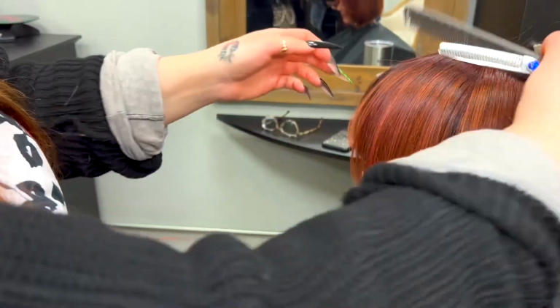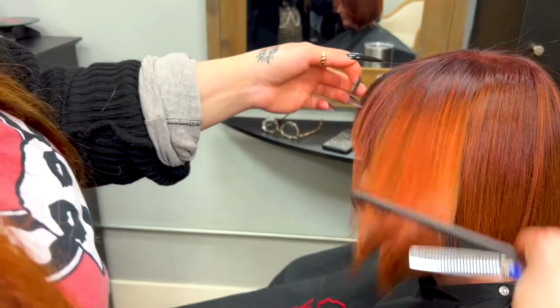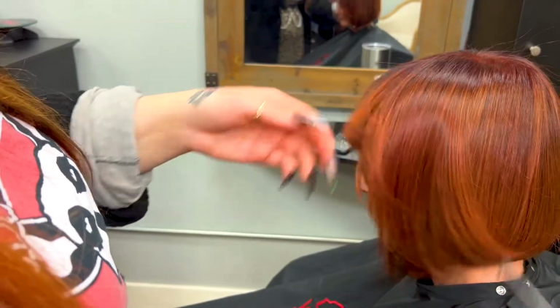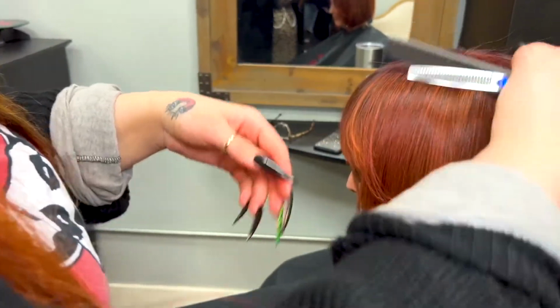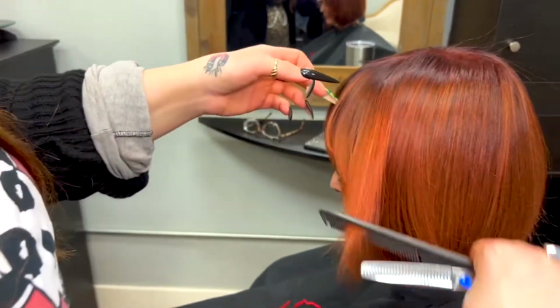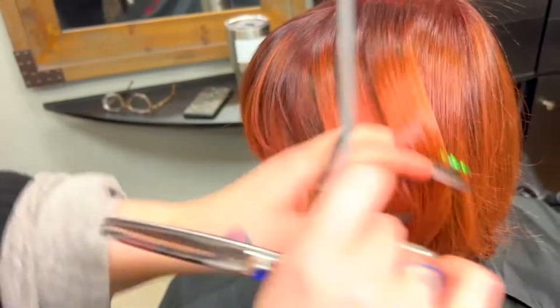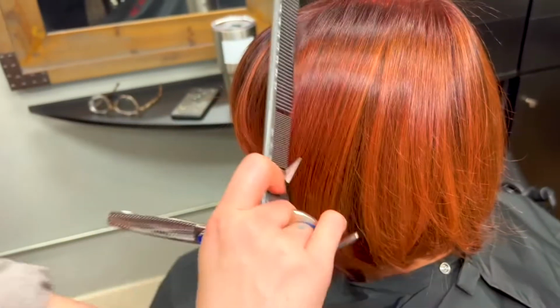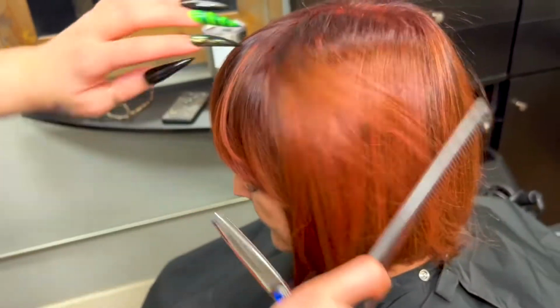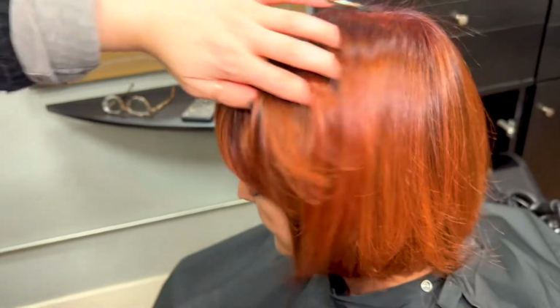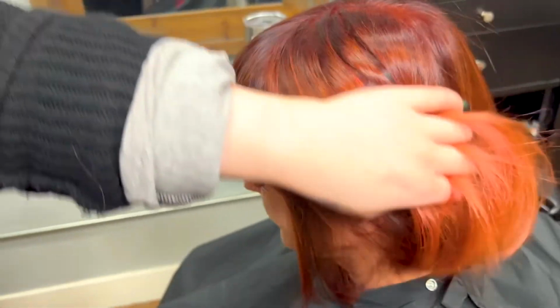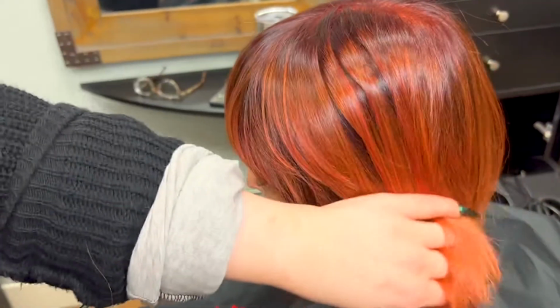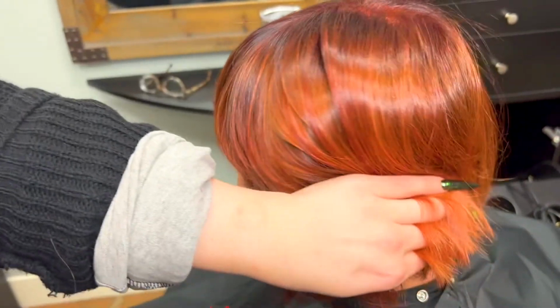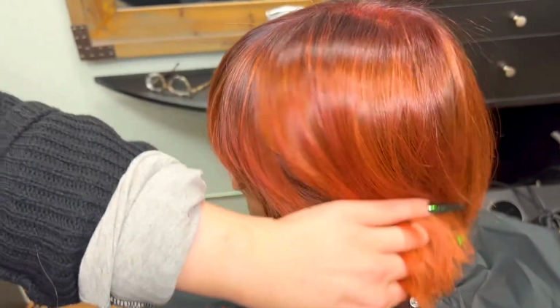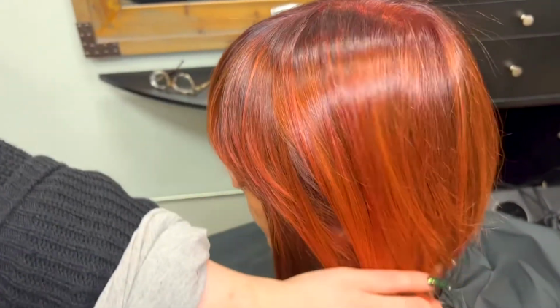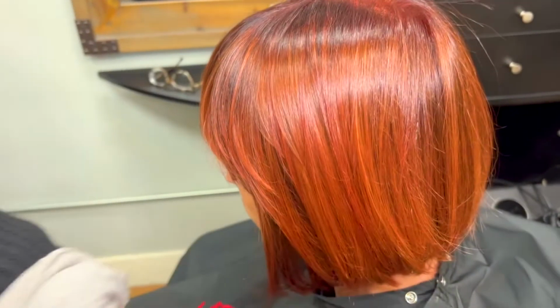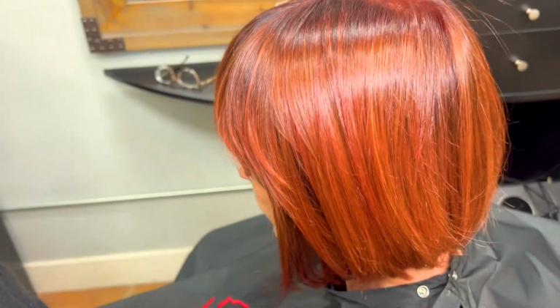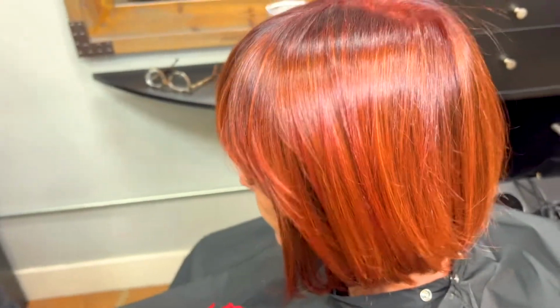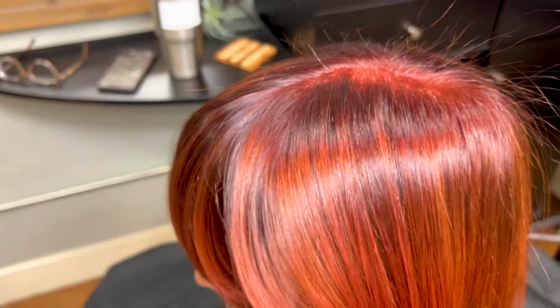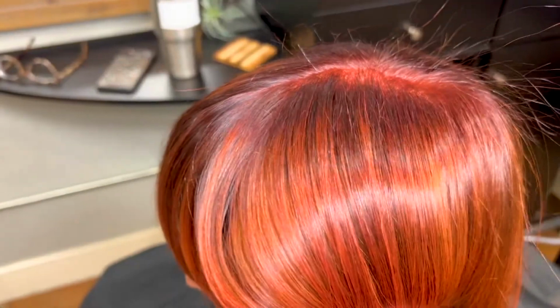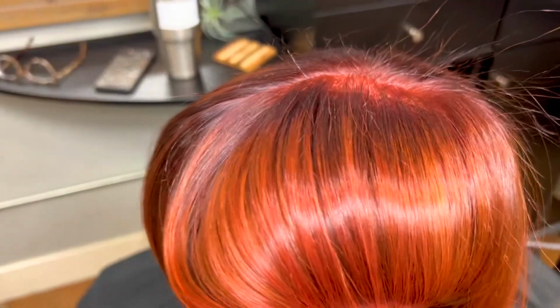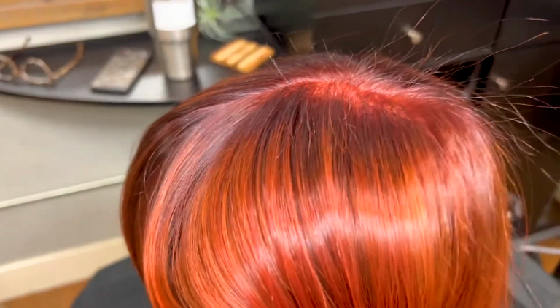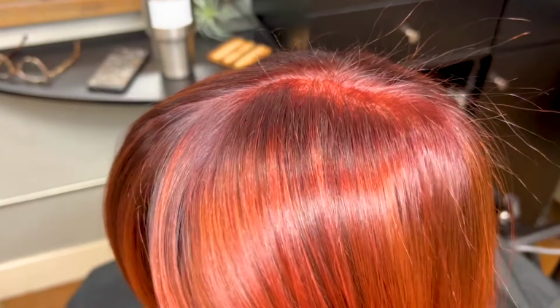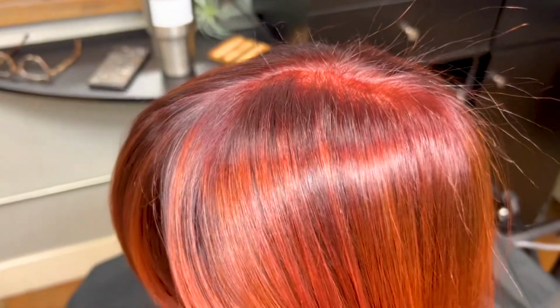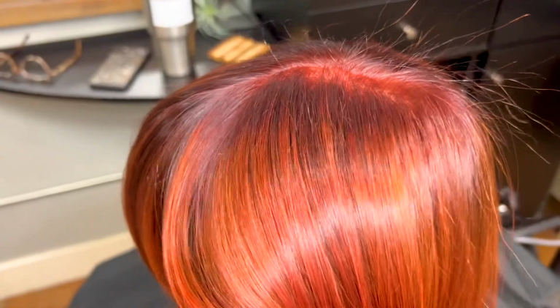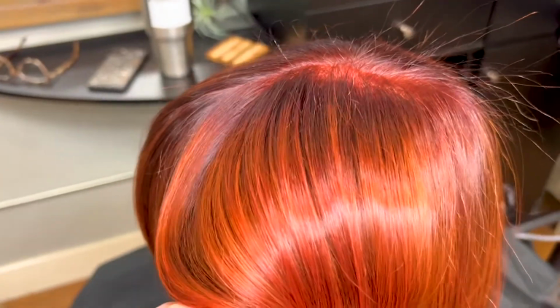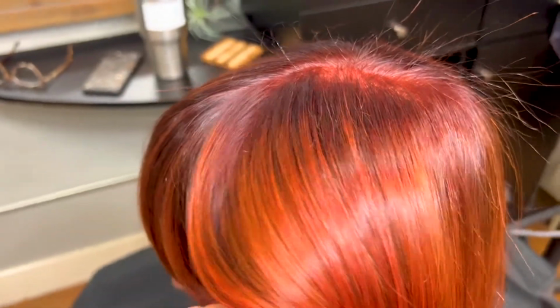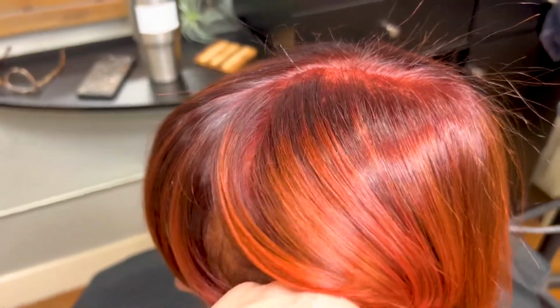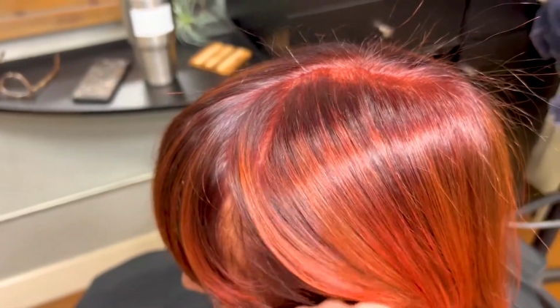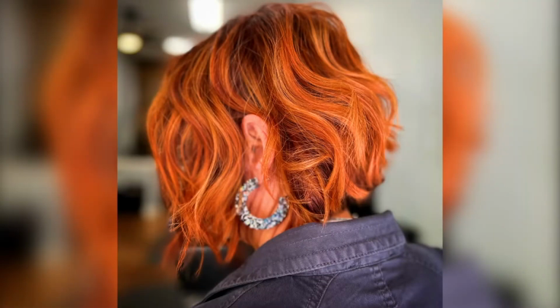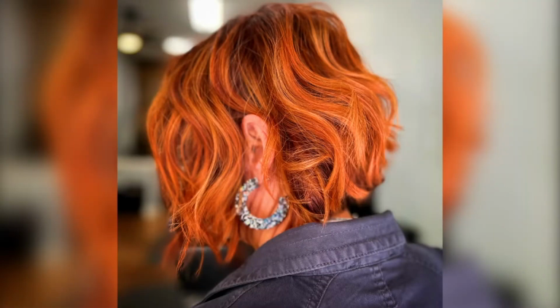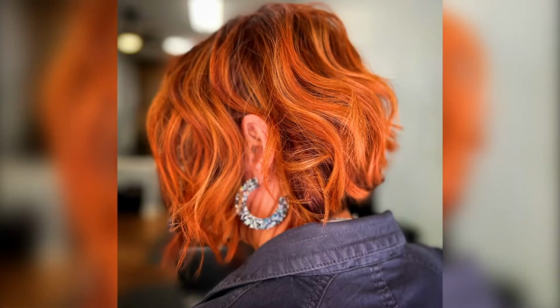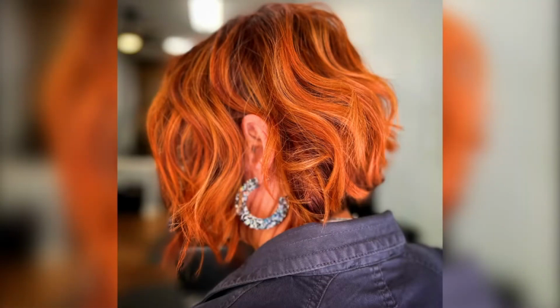Now that our color is done, I completed the service with a quick trim, adding some soft texture and shape. Here's the end result — a vibrant color melt with gray coverage, created all with Wella Professionals color. Let me know your favorite formulations in the comments below.